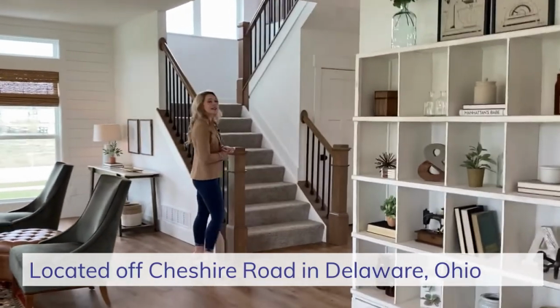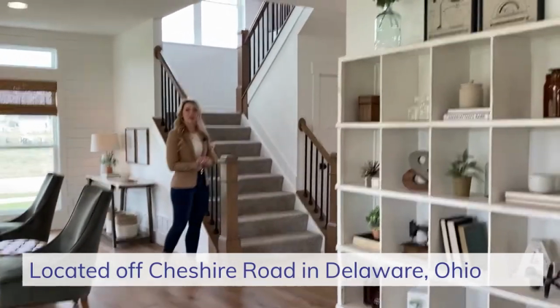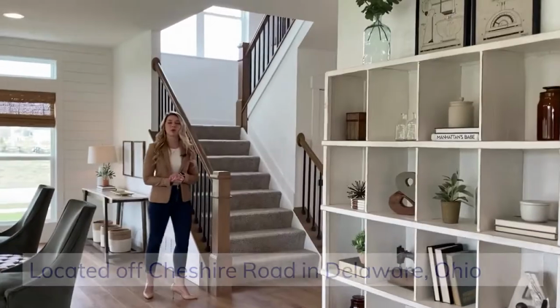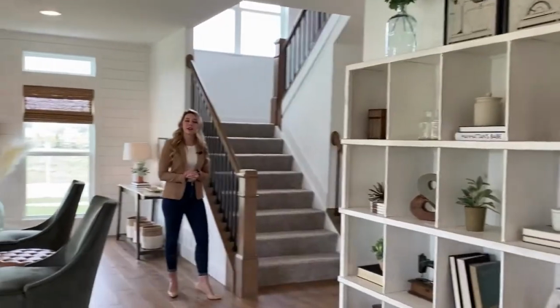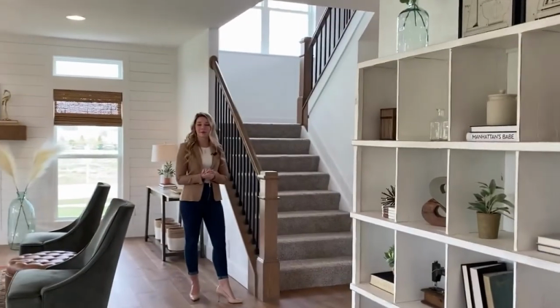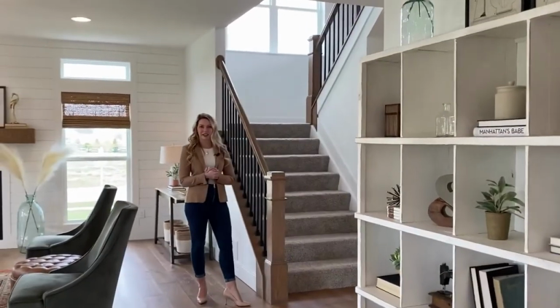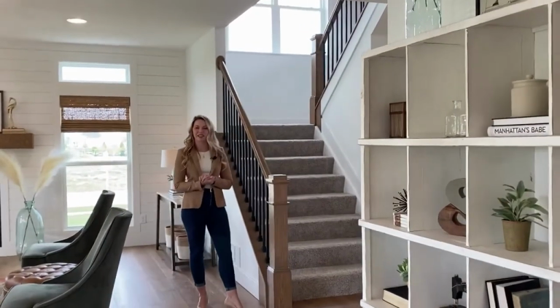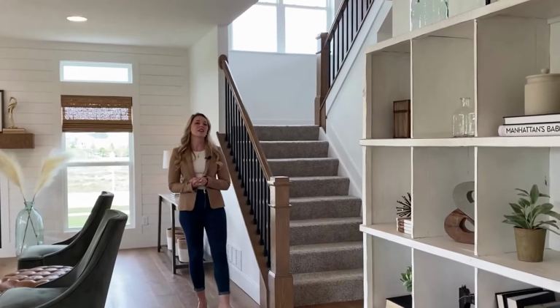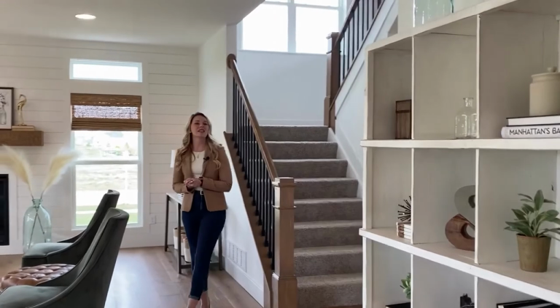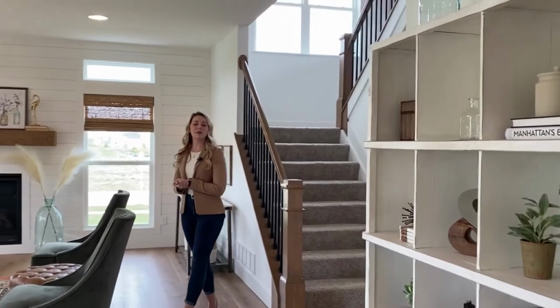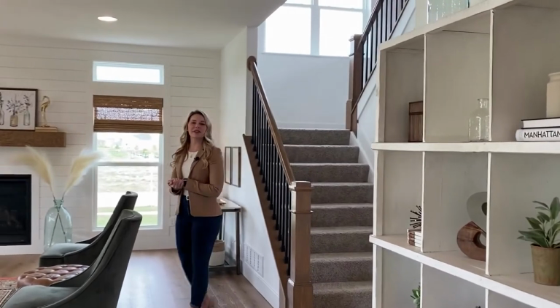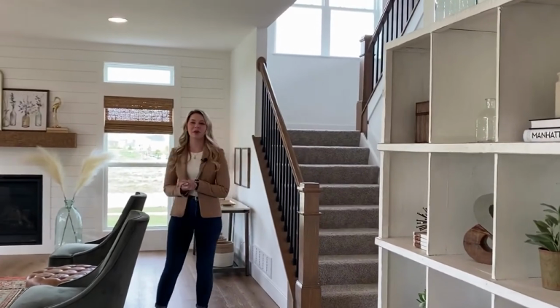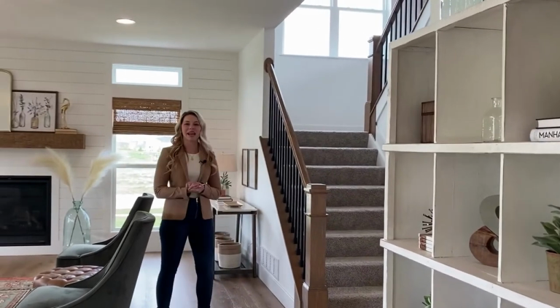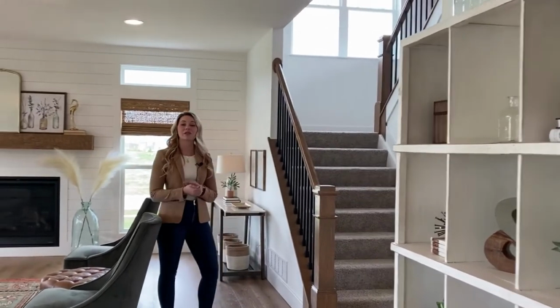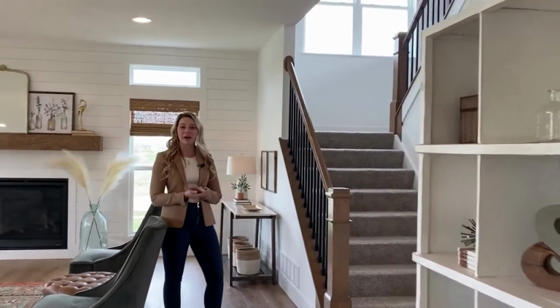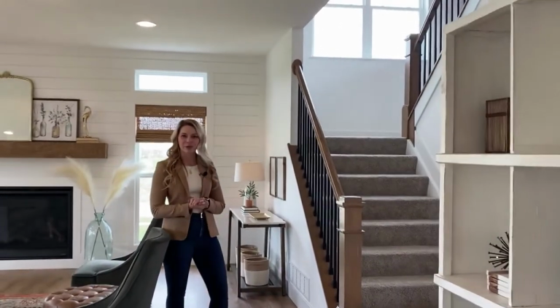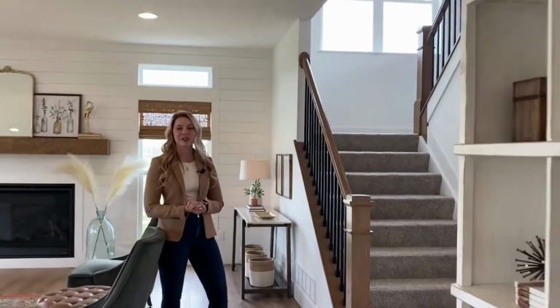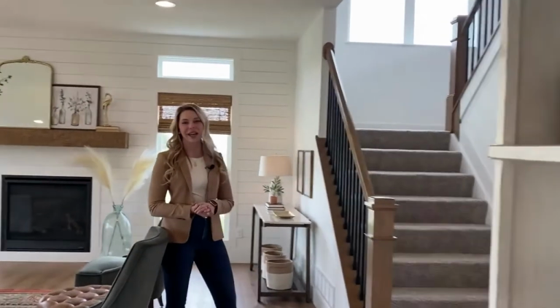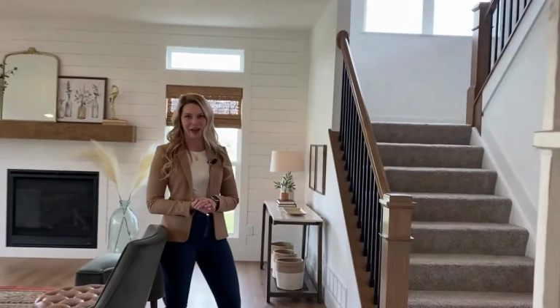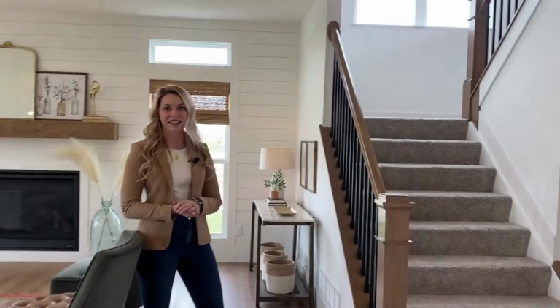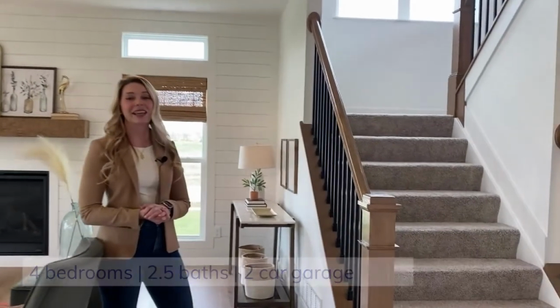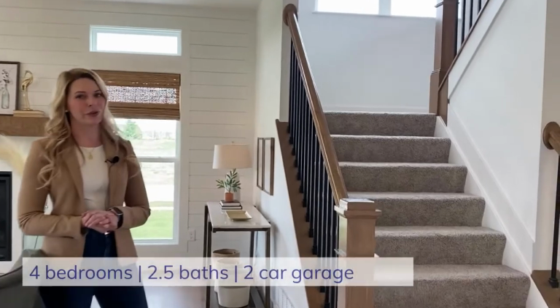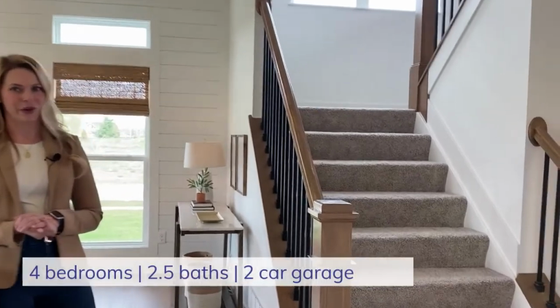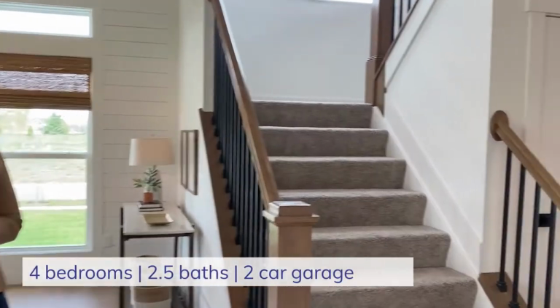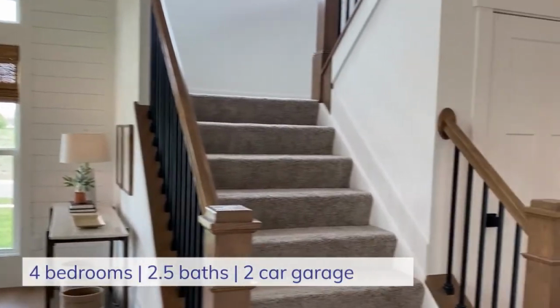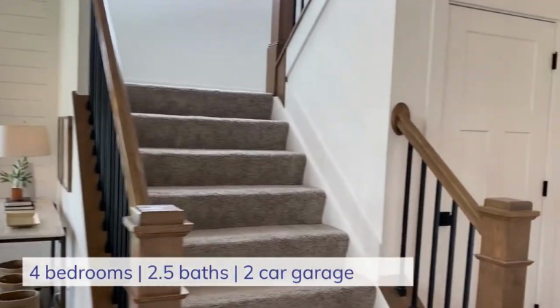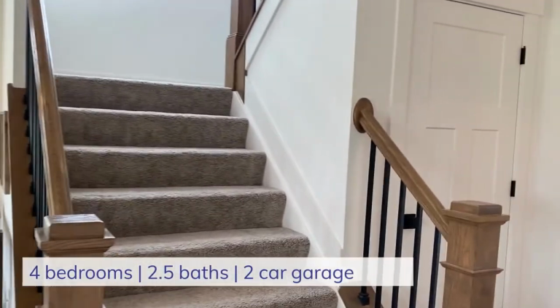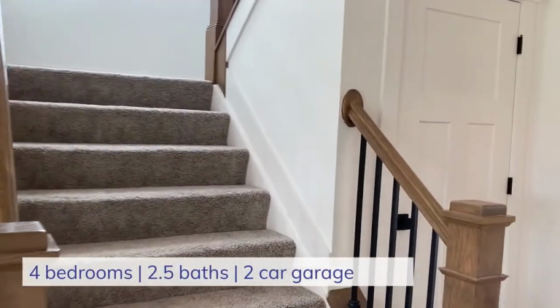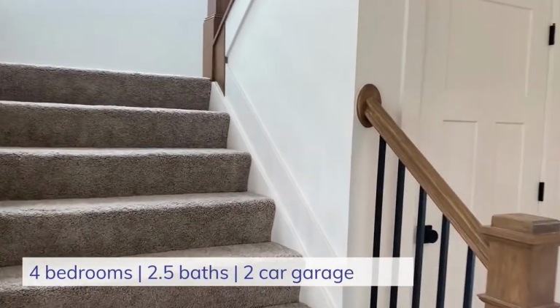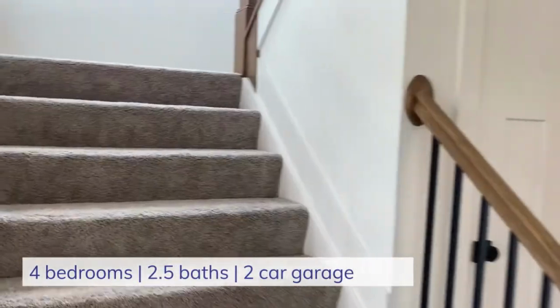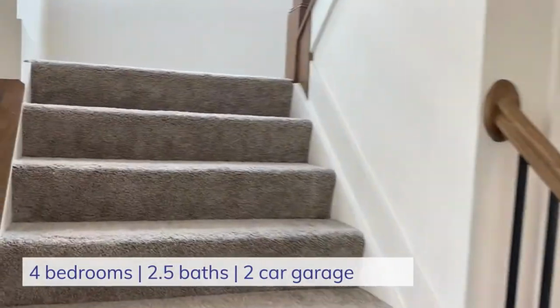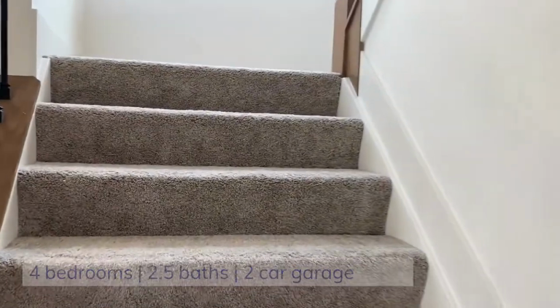Next up, we are going to go upstairs. The Brookhaven home plan has four bedrooms, two and a half baths, and a two-car garage. All of the bedrooms will be located upstairs.